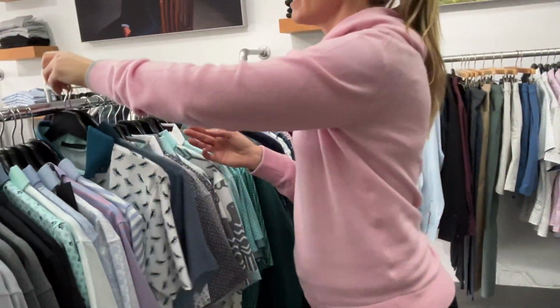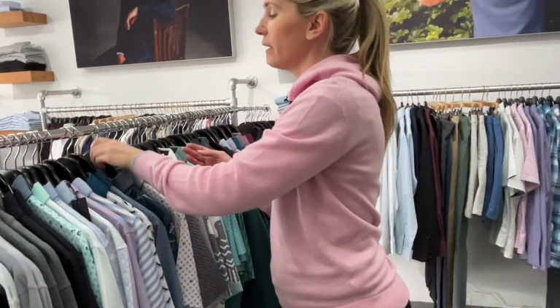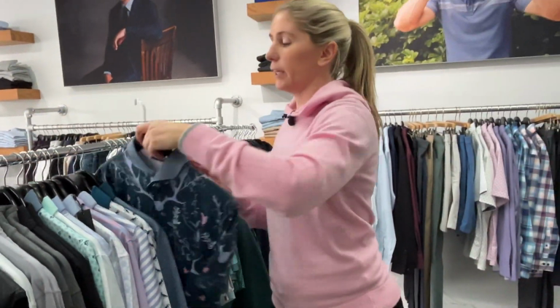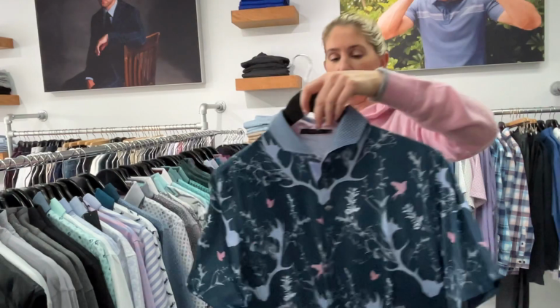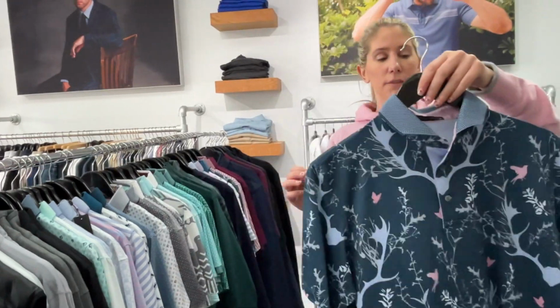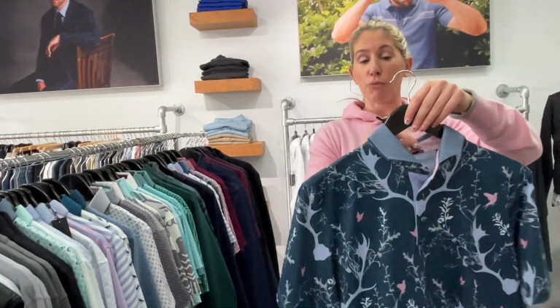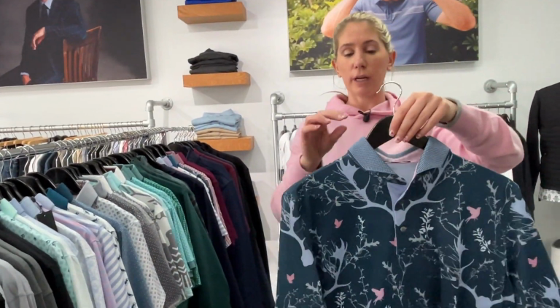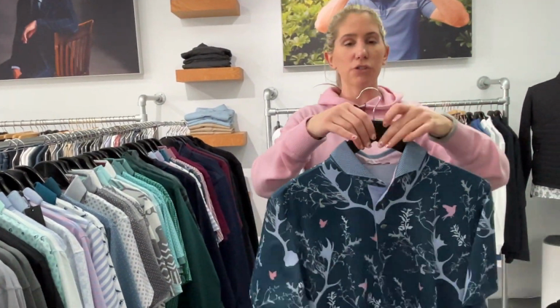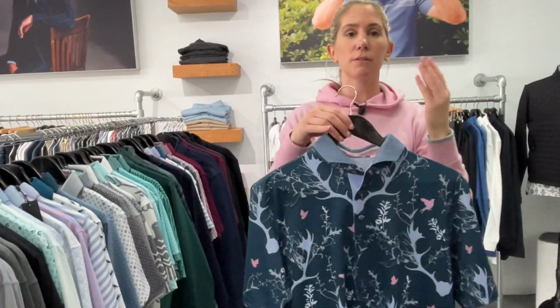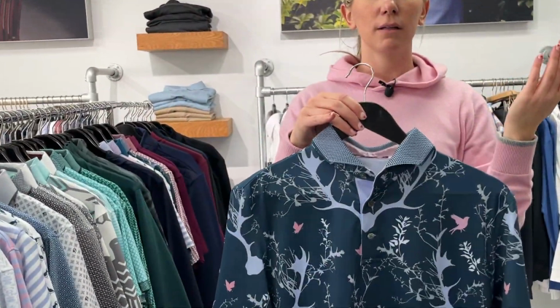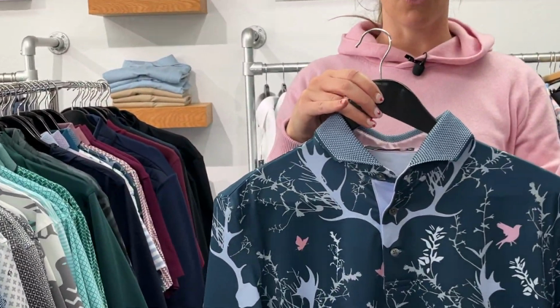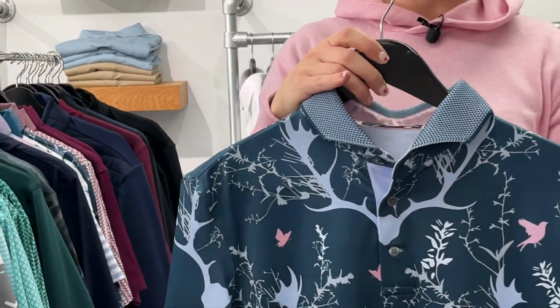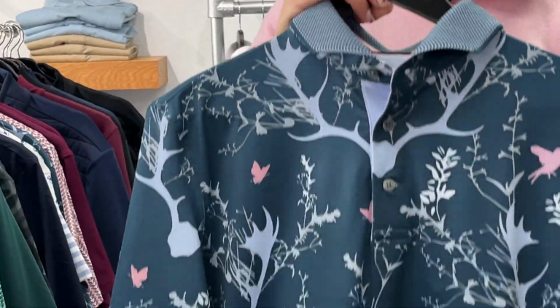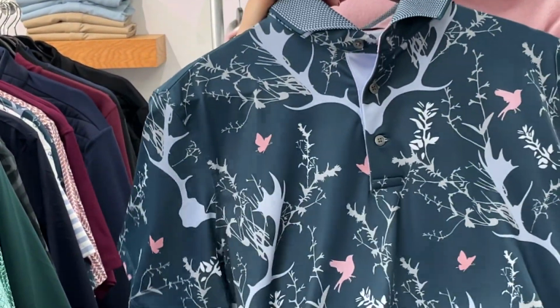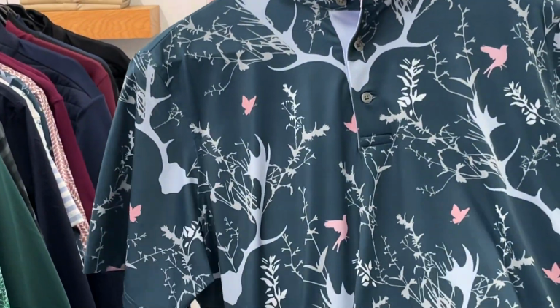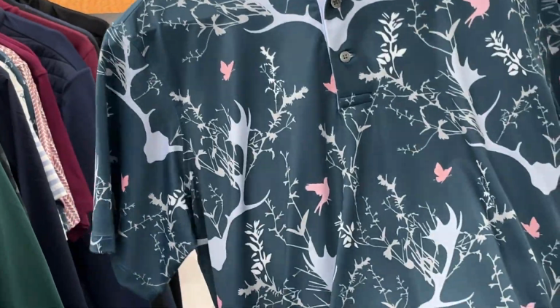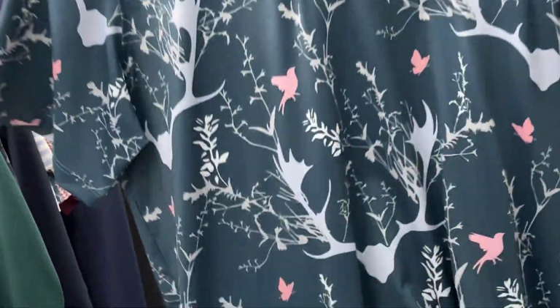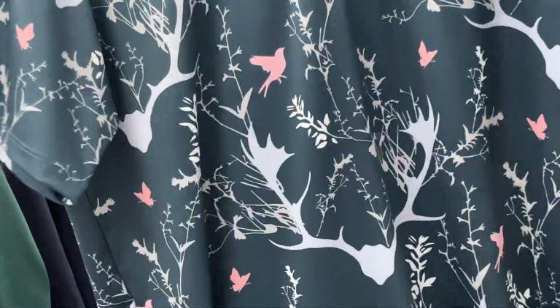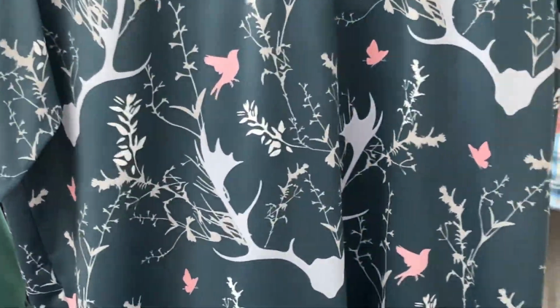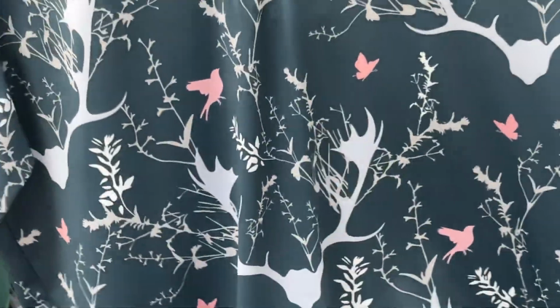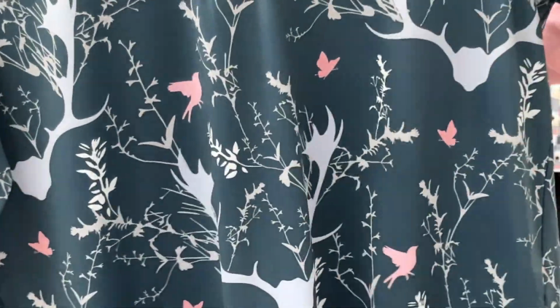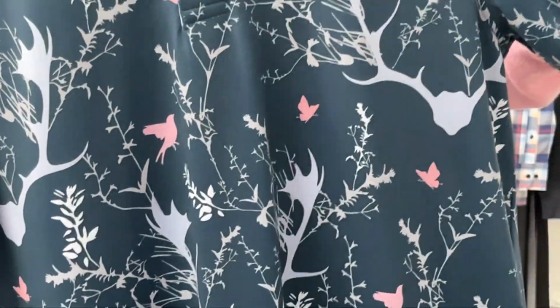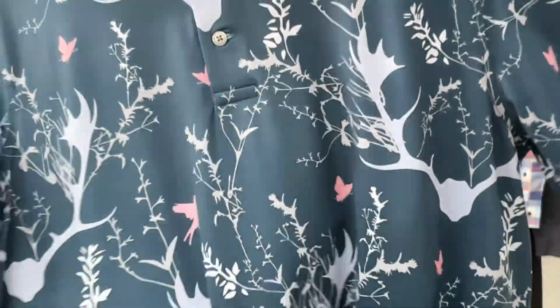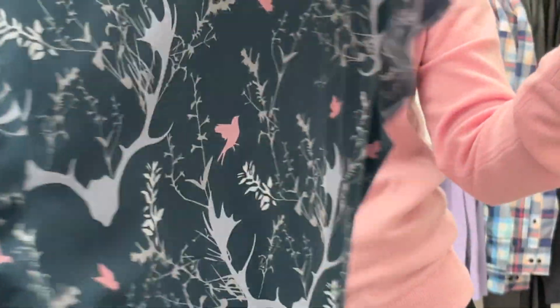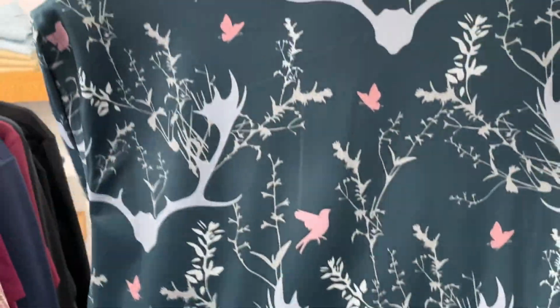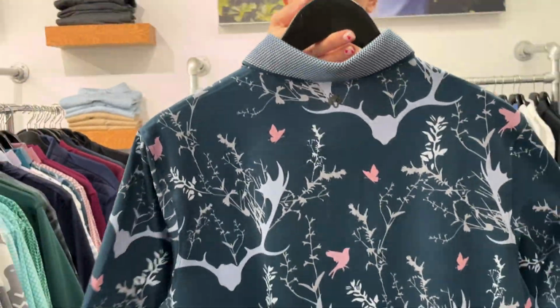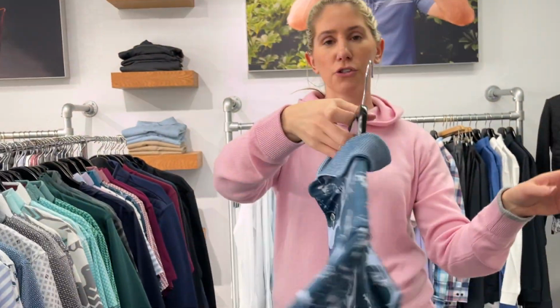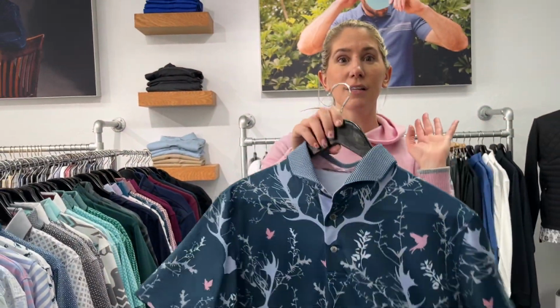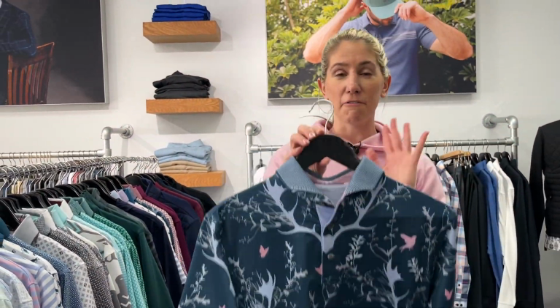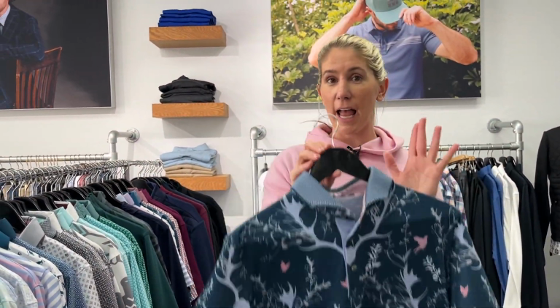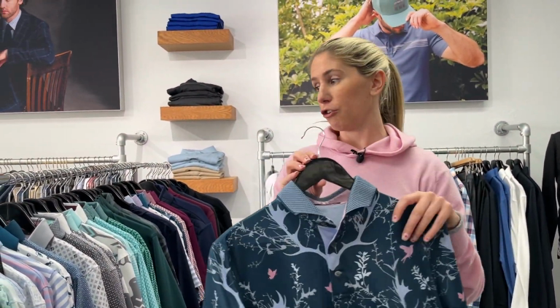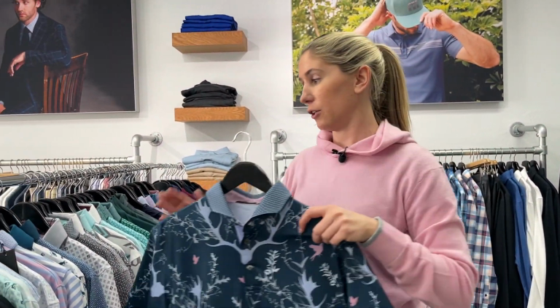And look at this — Reindeer Games. Just so awesome. The designer, the owner who draws up all this stuff, I think is really, really great. Super wearable on both sides, just a fun, edgier Grayson look.